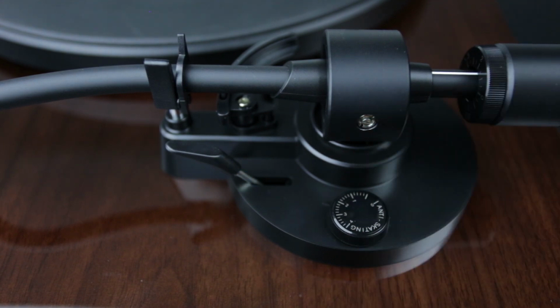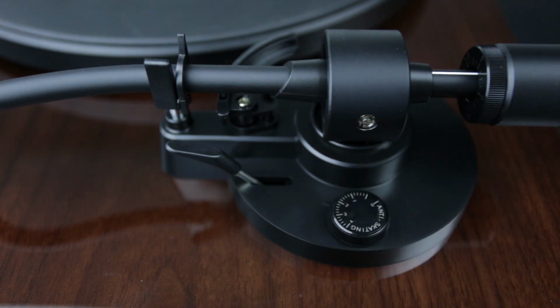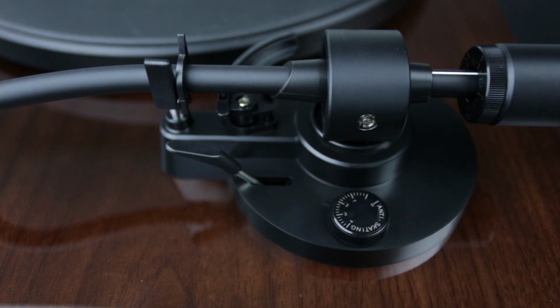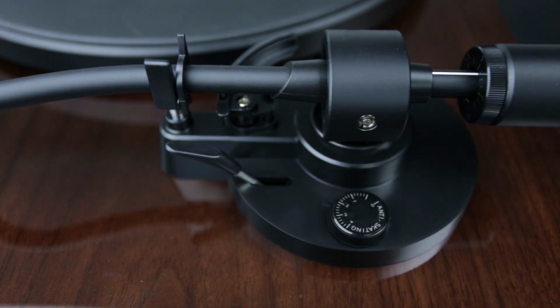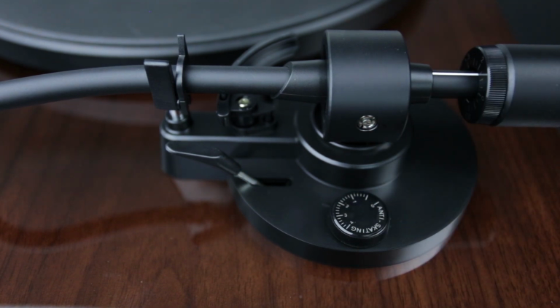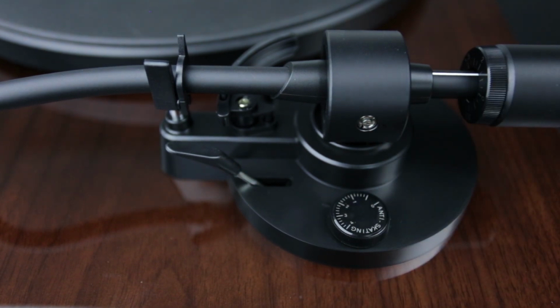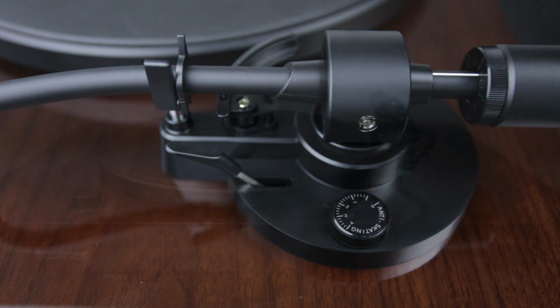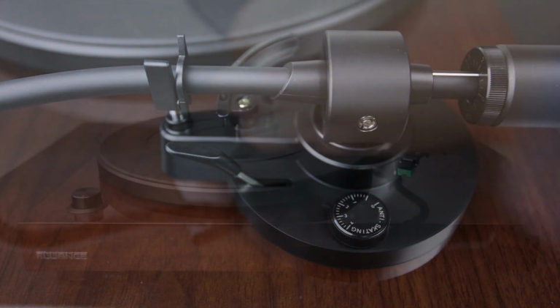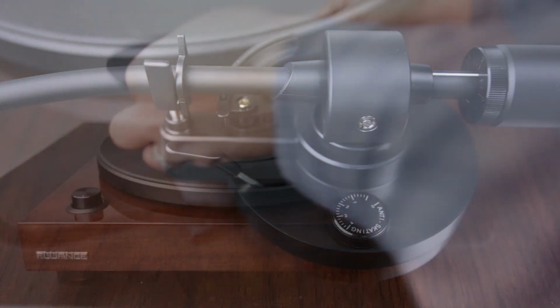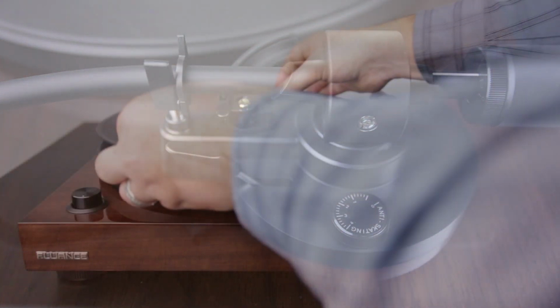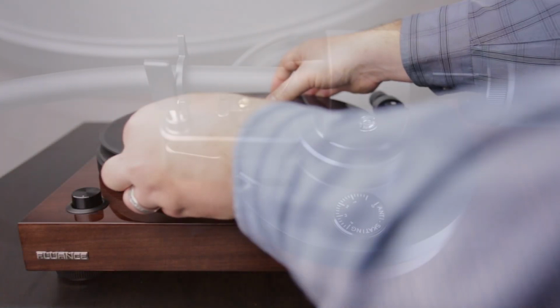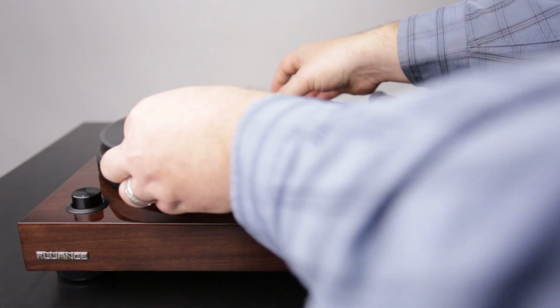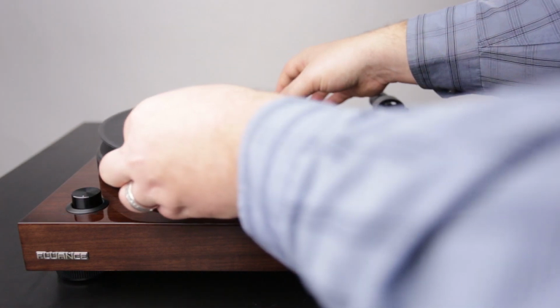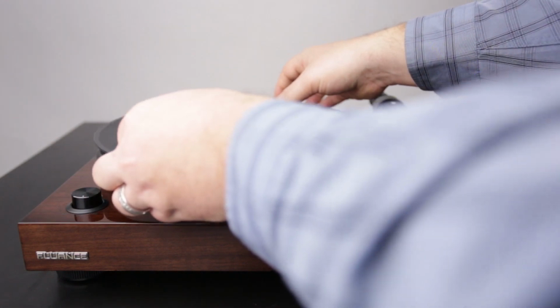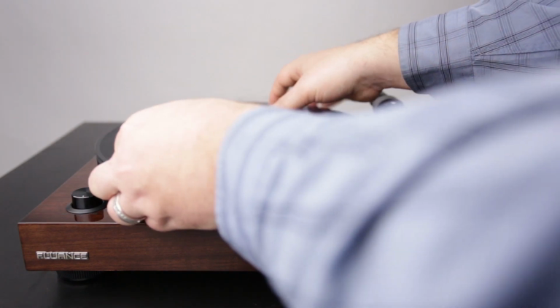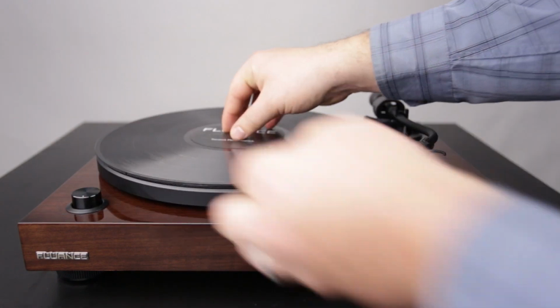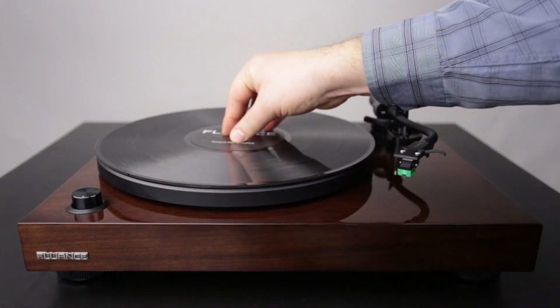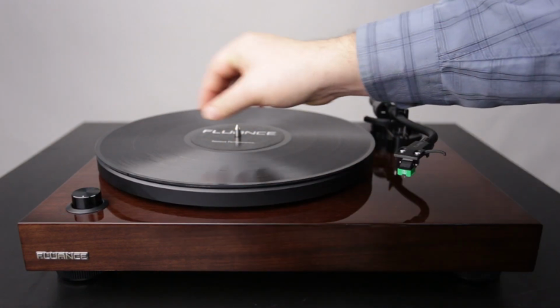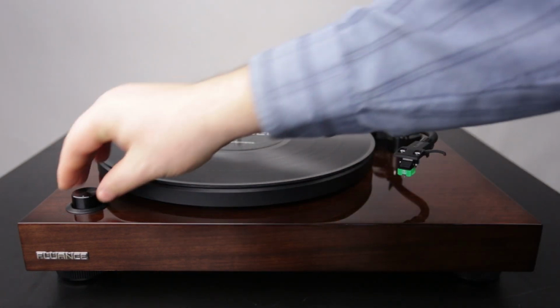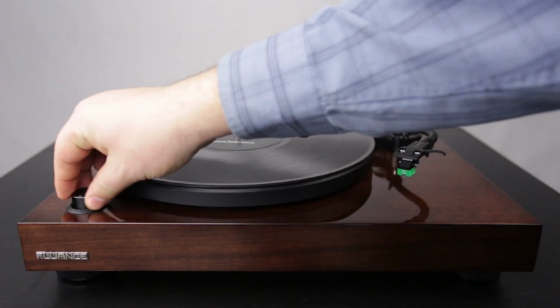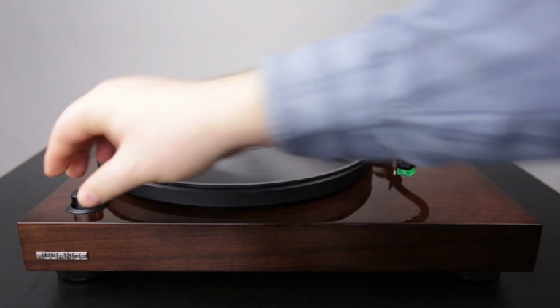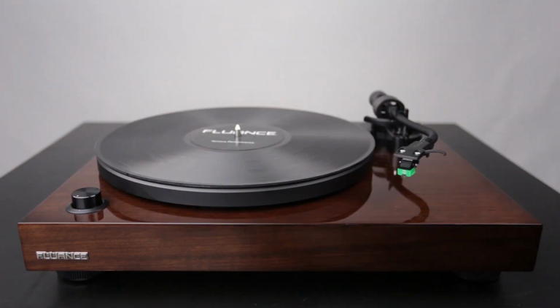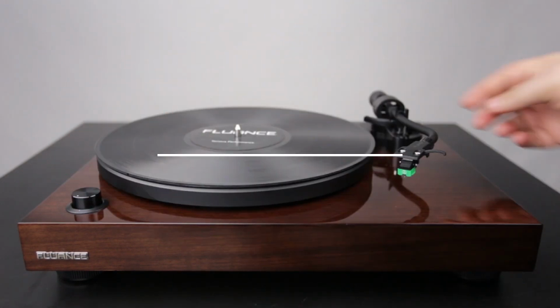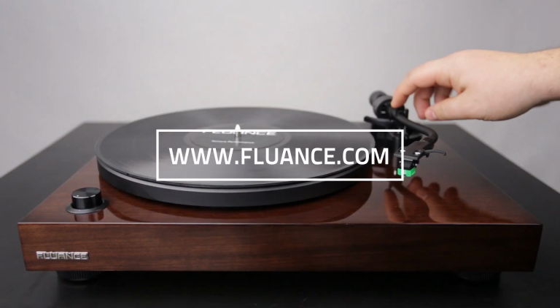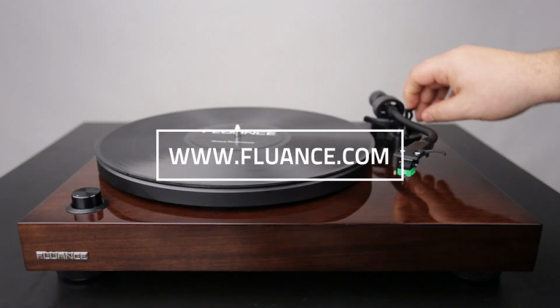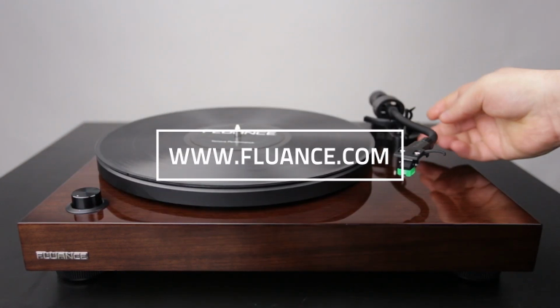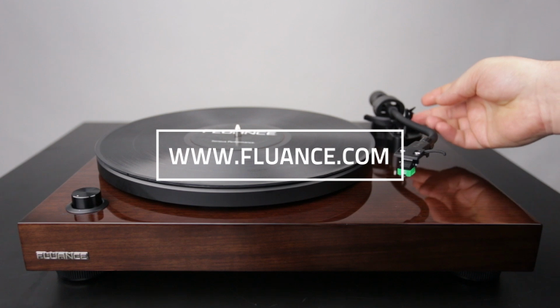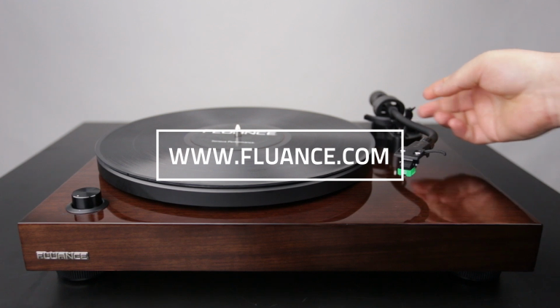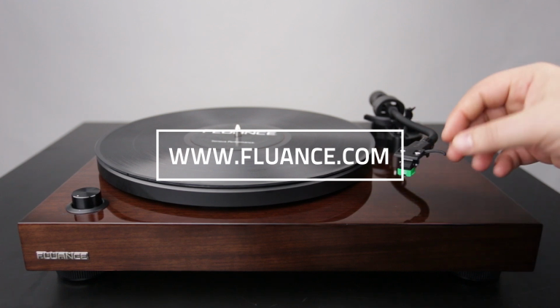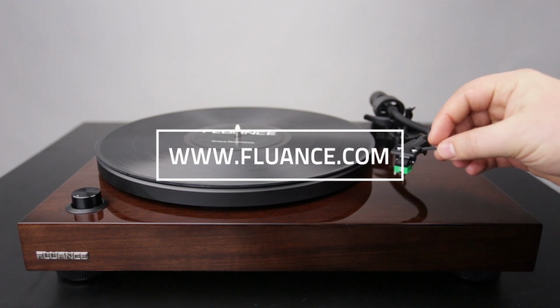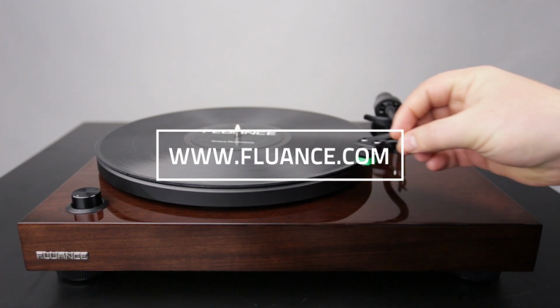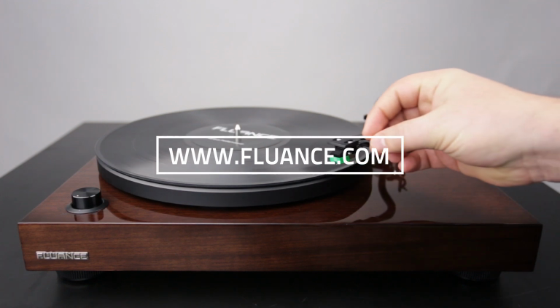Look next to the tonearm base to see a small round dial, which is the anti-skating dial. Set this dial to two. This concludes your basic tonearm setup. For more information about your turntable and our full line of audio products, as well as a robust knowledge base, please visit www.fluance.com.